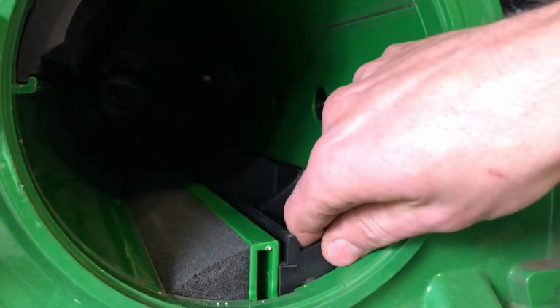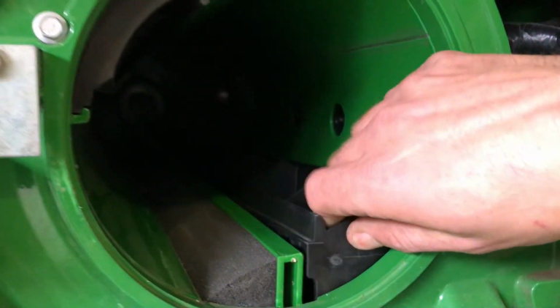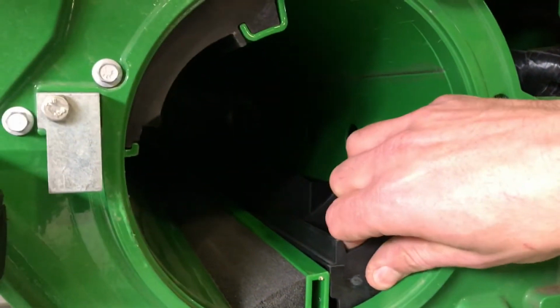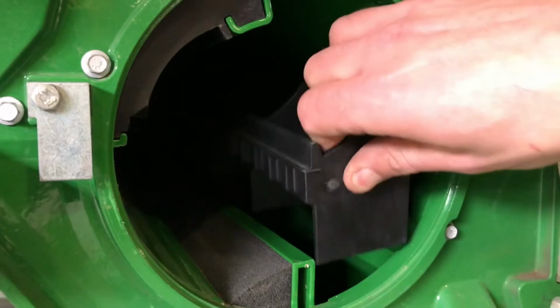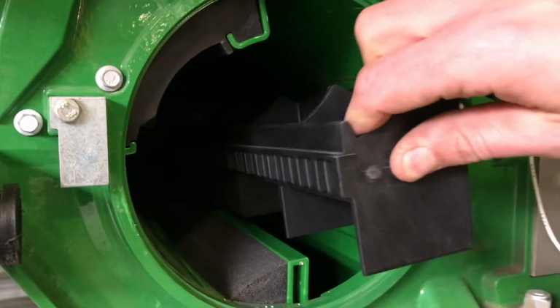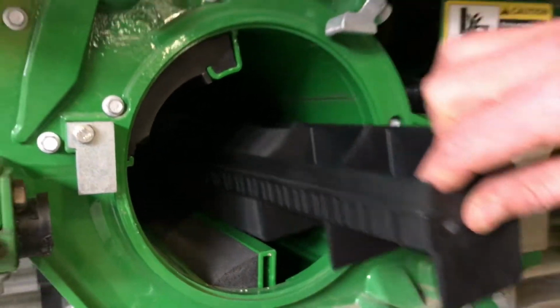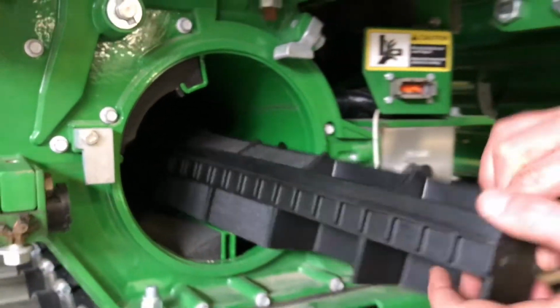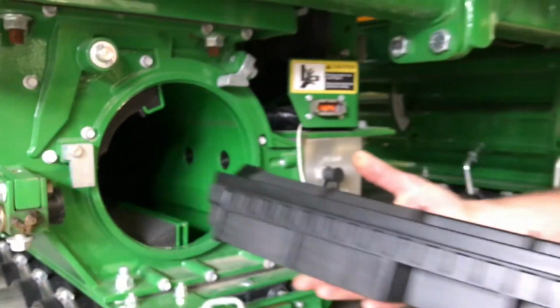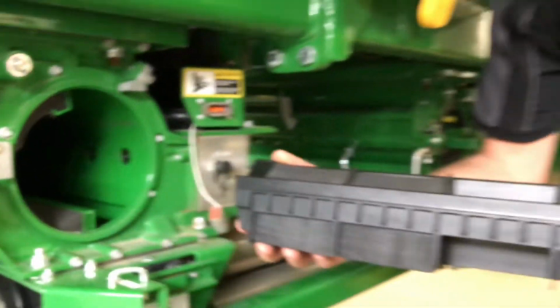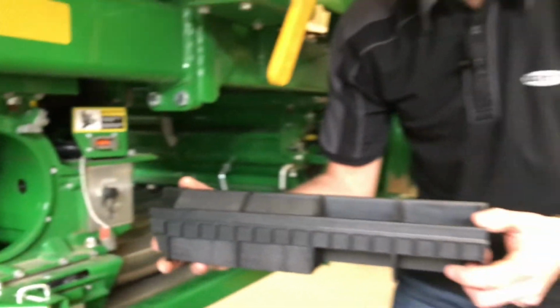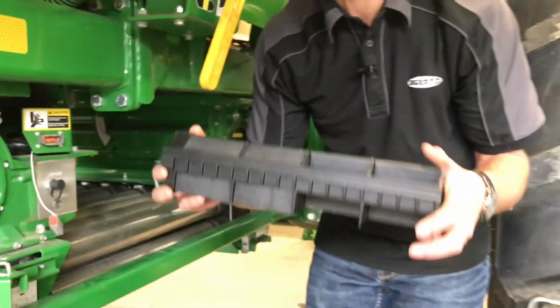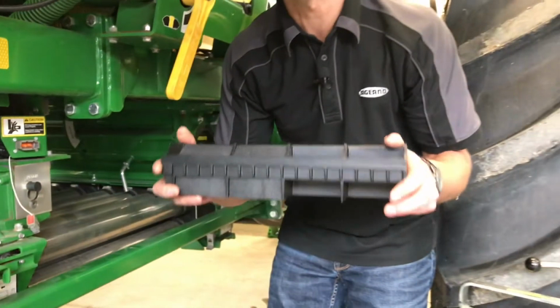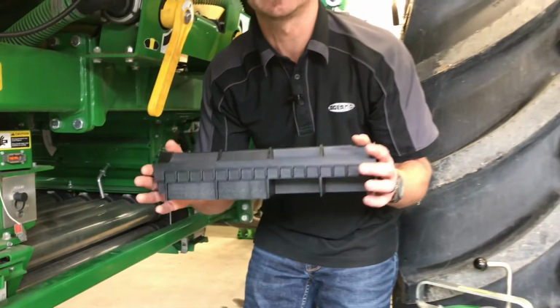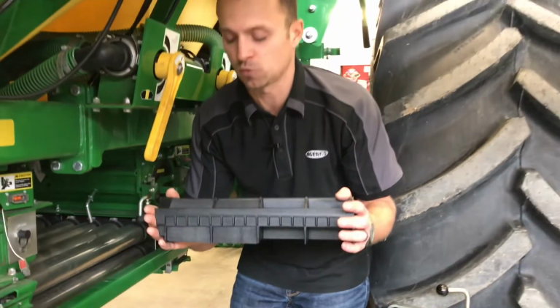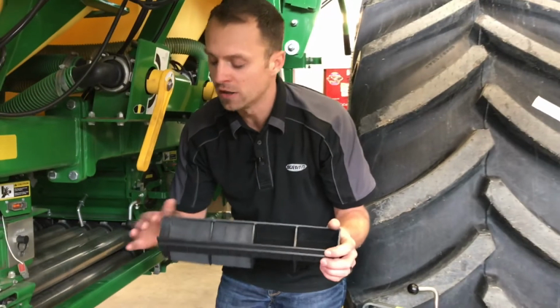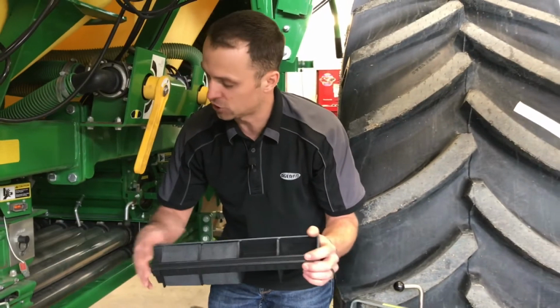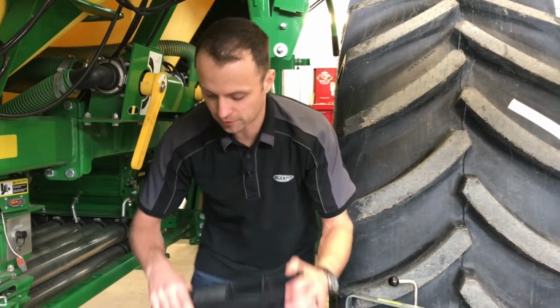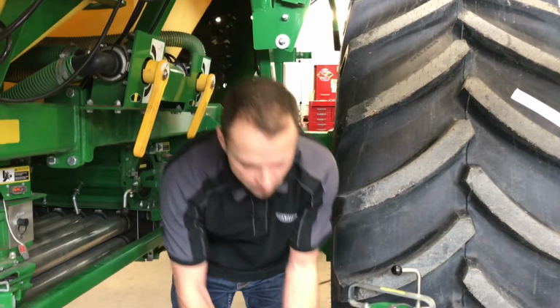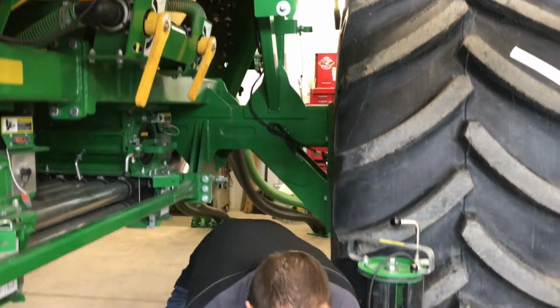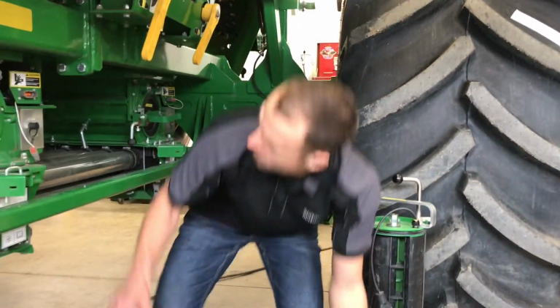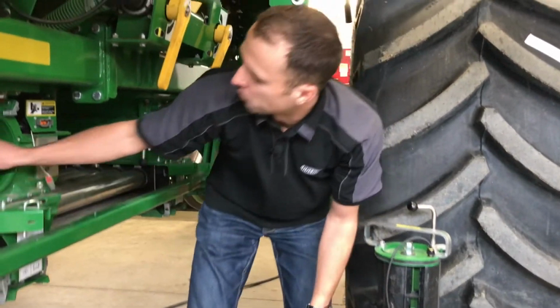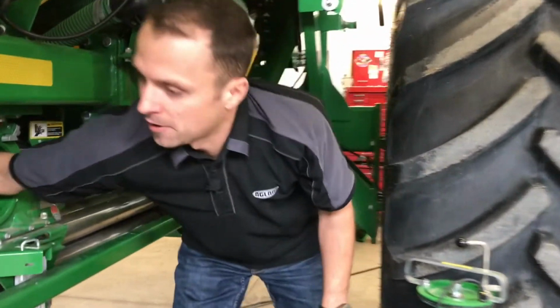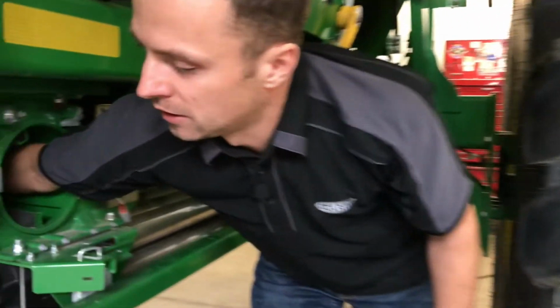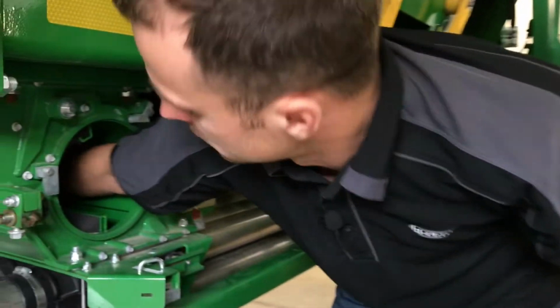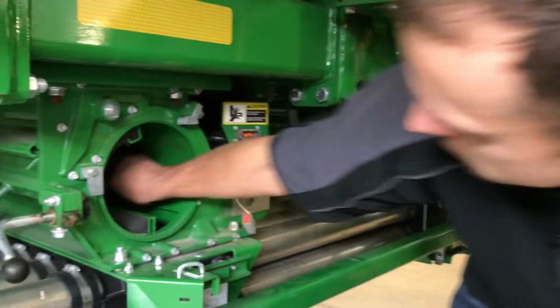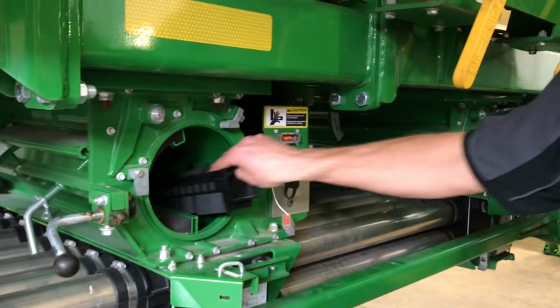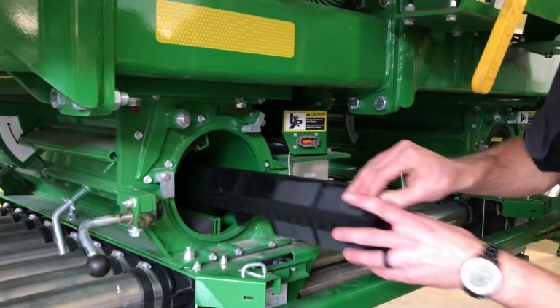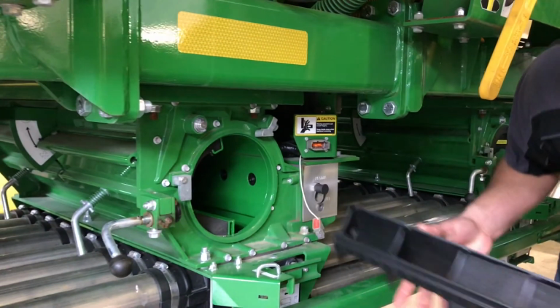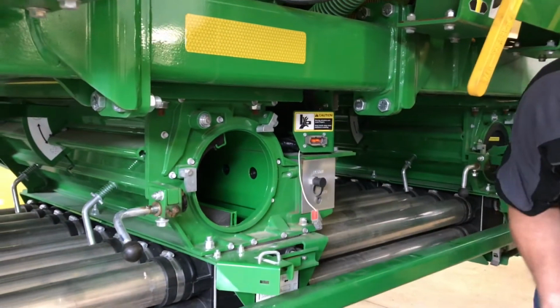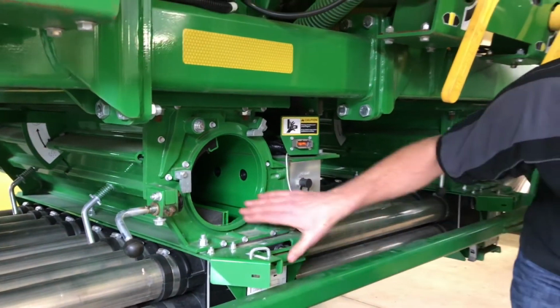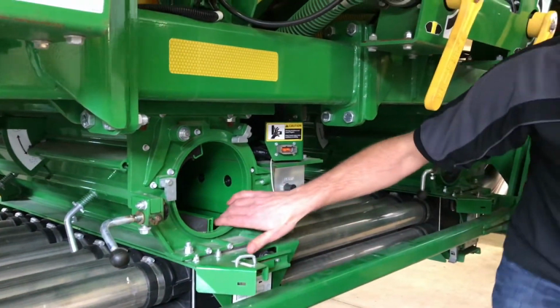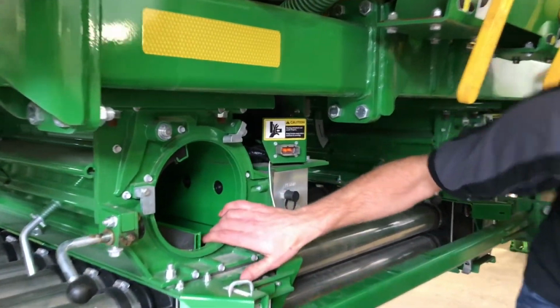One thing we can do as well — and you'll want to do this at the end of the season too — is pull these cups out to make sure we get everything clean. You can pull them out and get everything nice and clean.